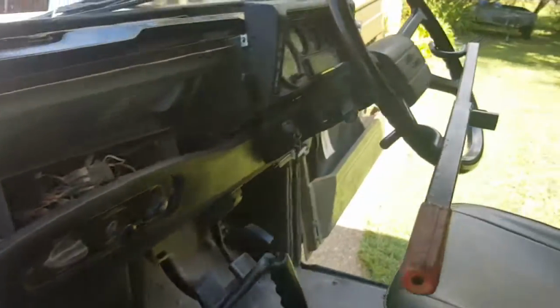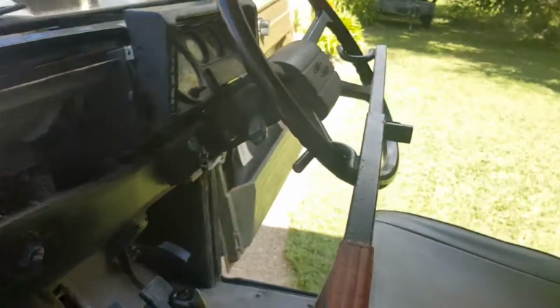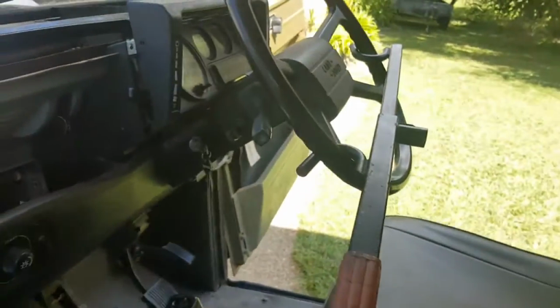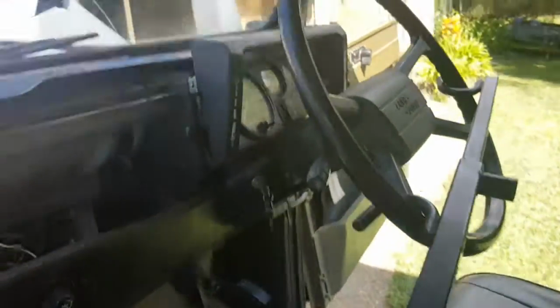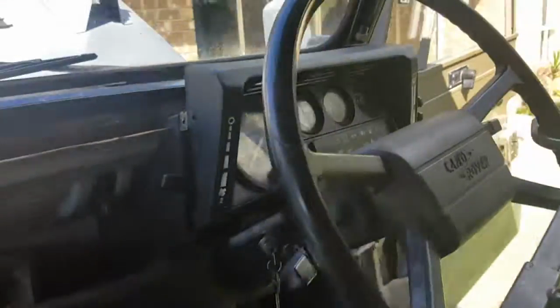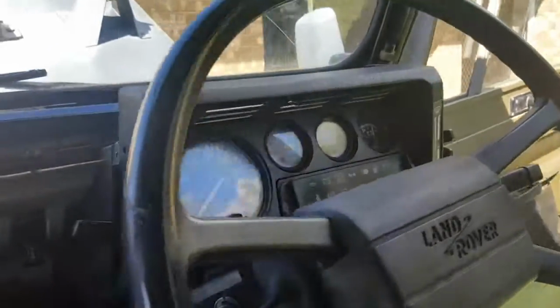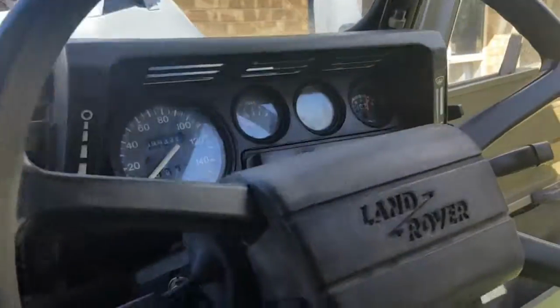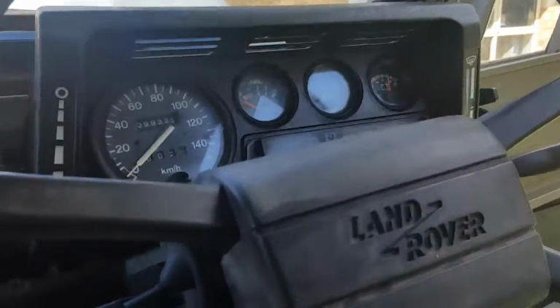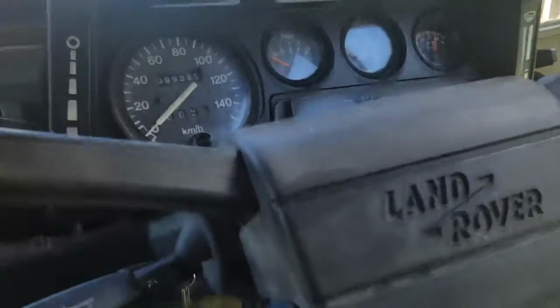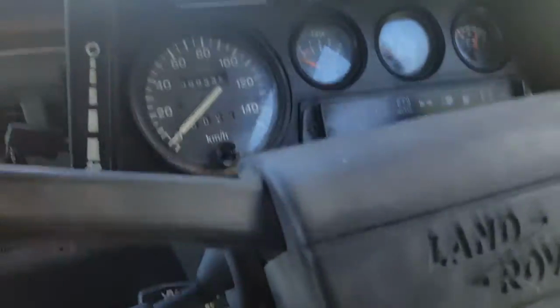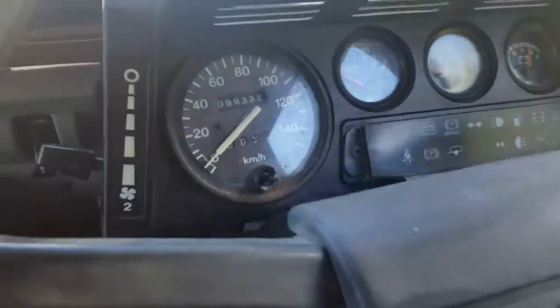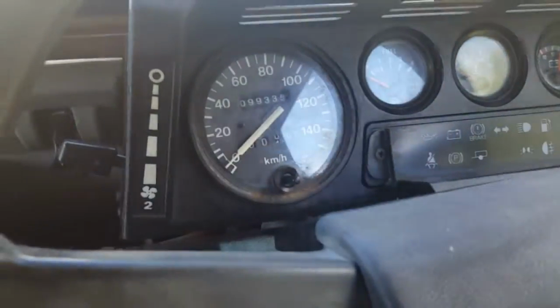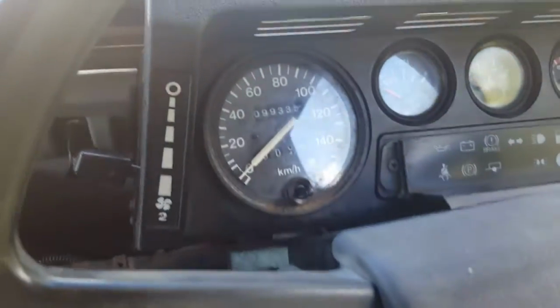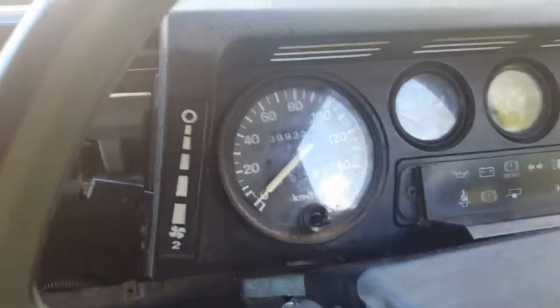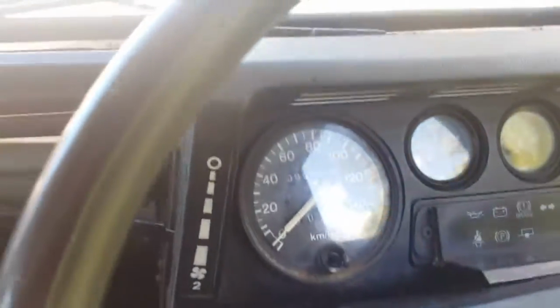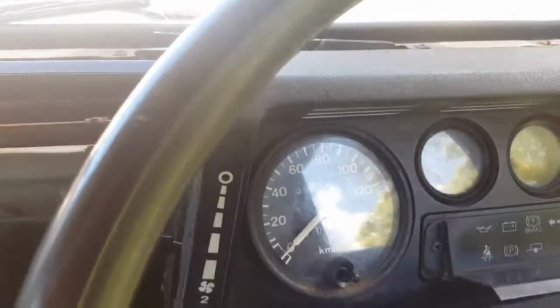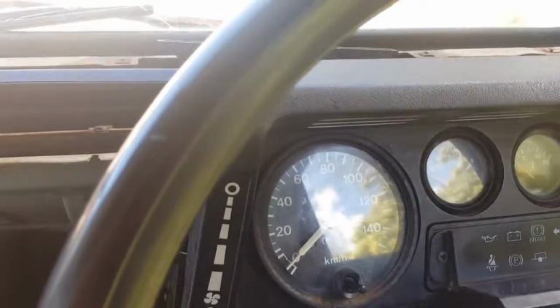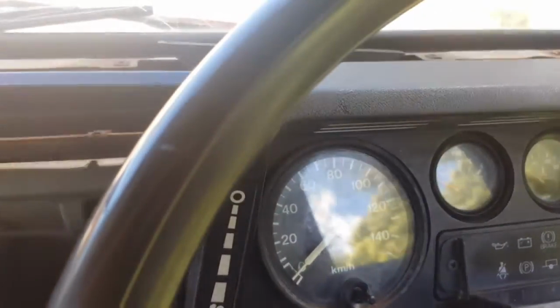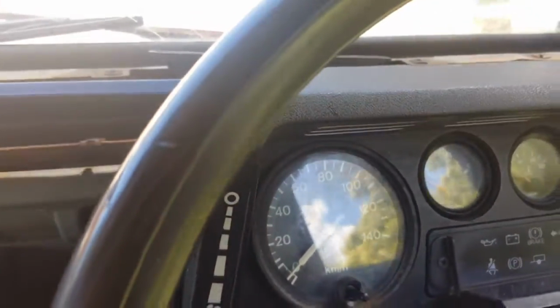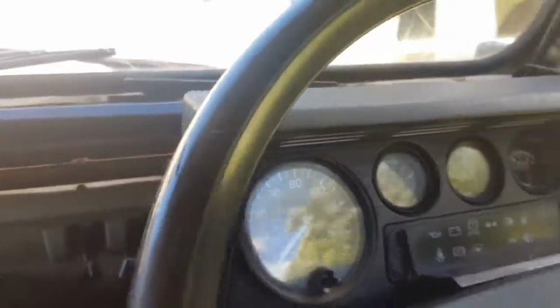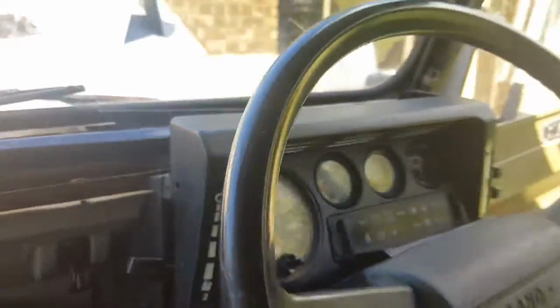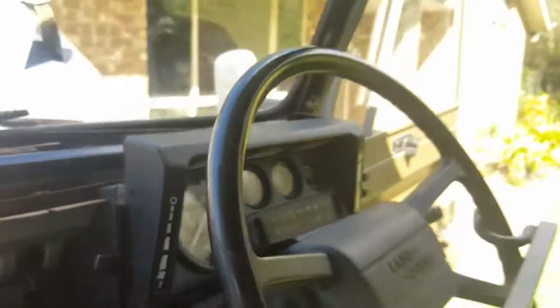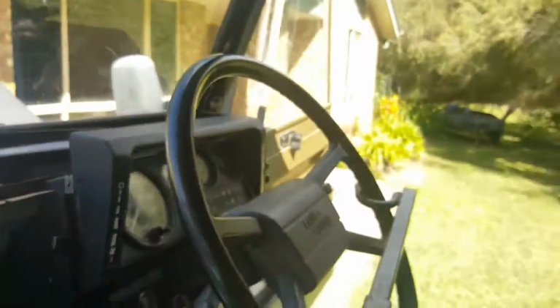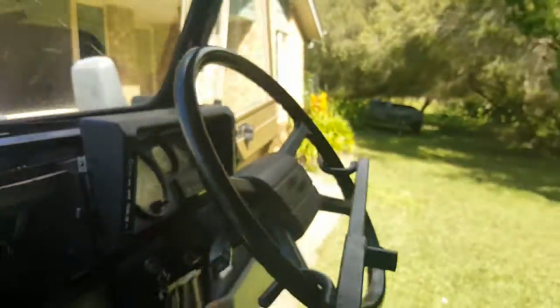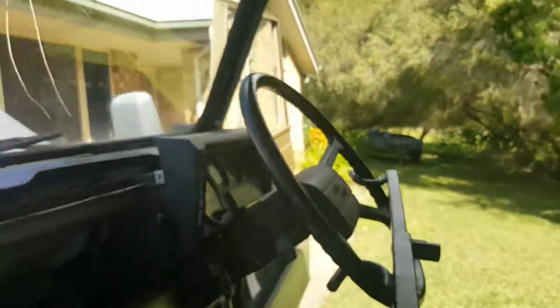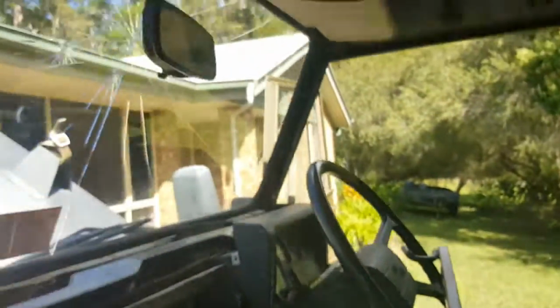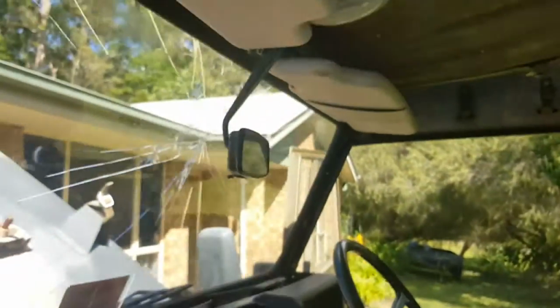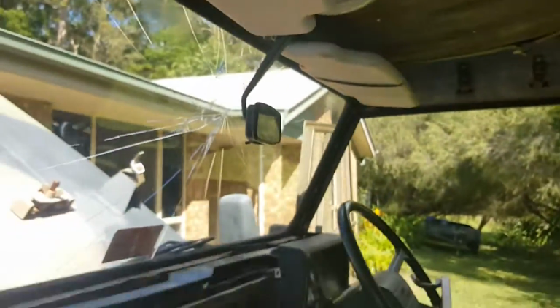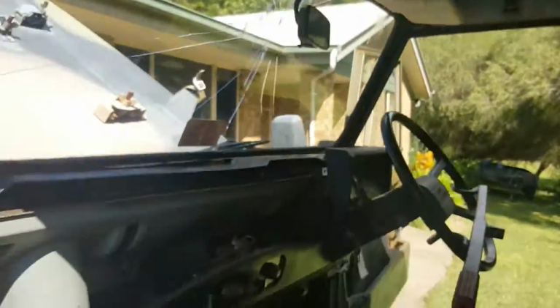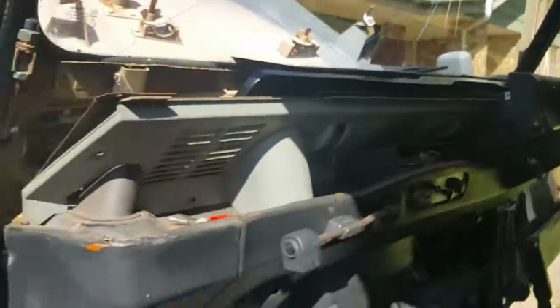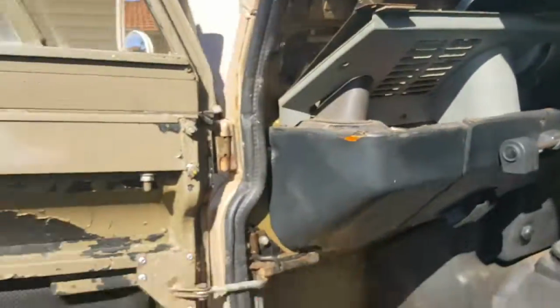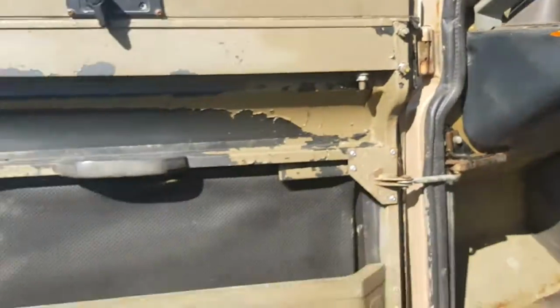It's only done 99,000km — hasn't even cracked 100 yet. Interior light, everything in there works.